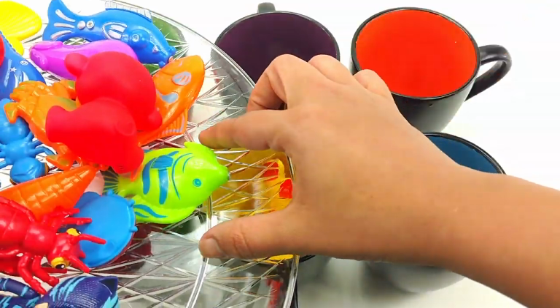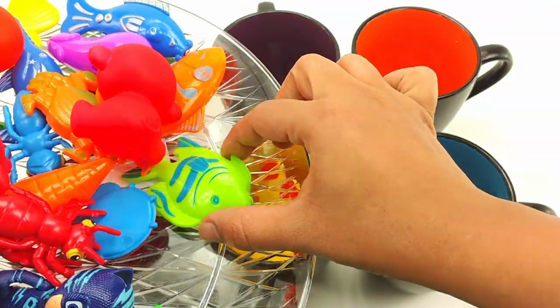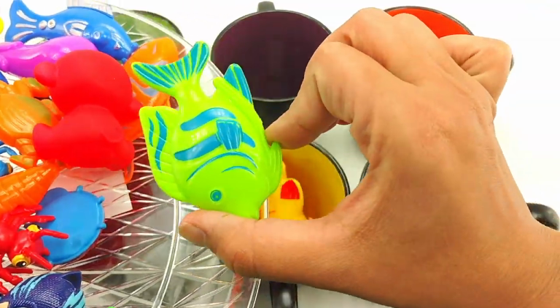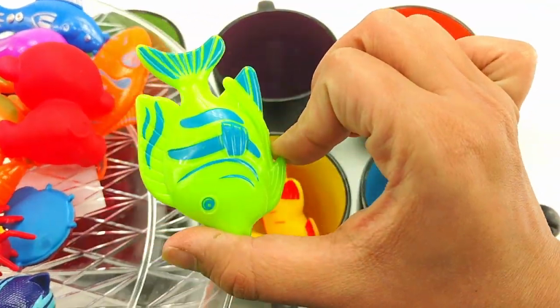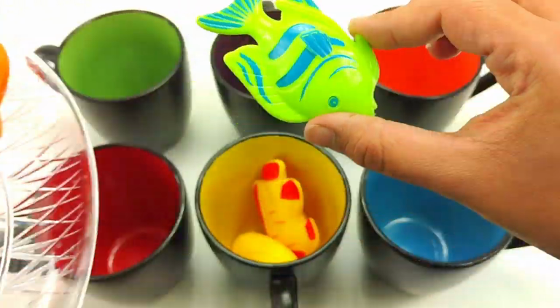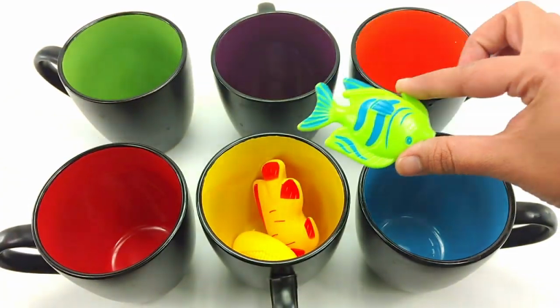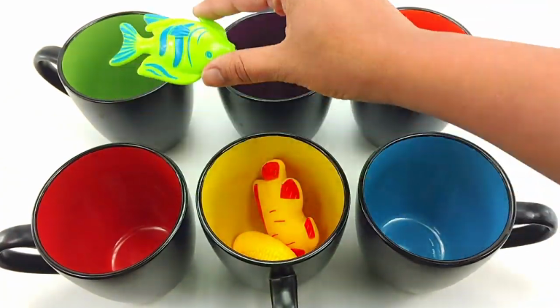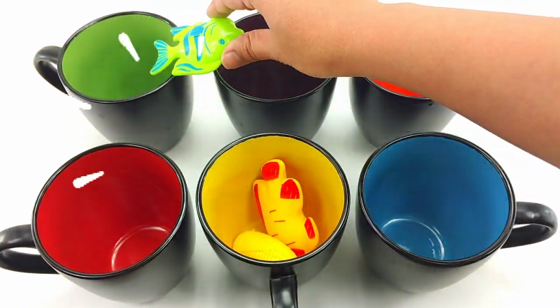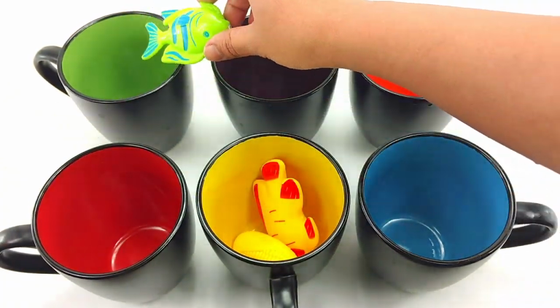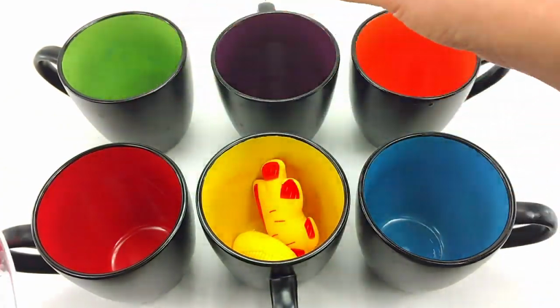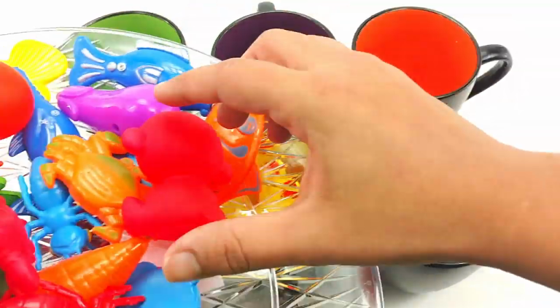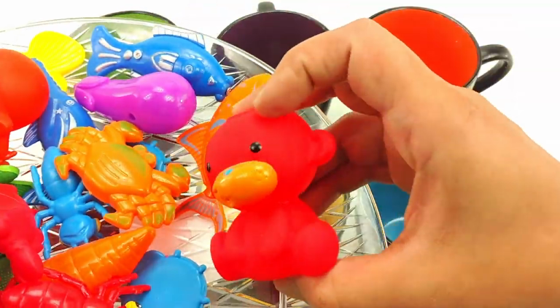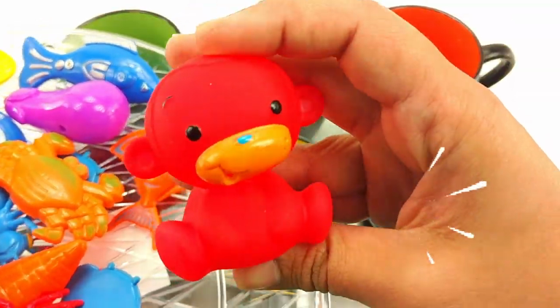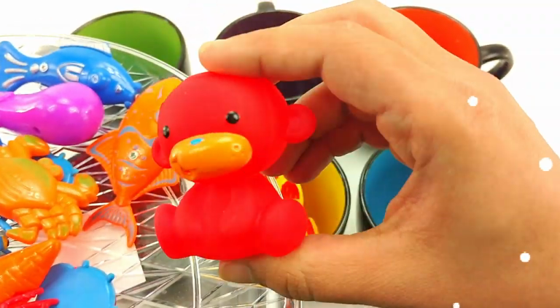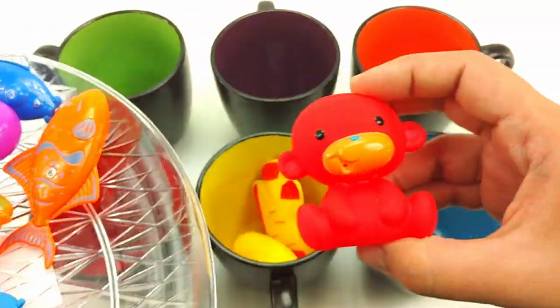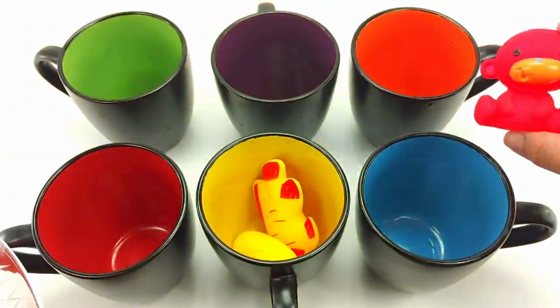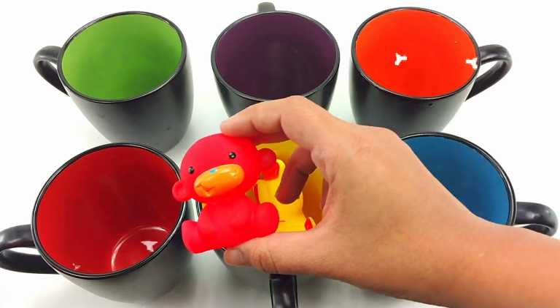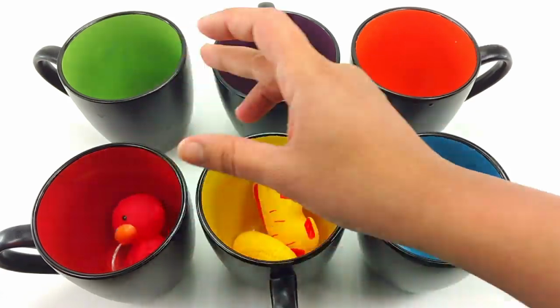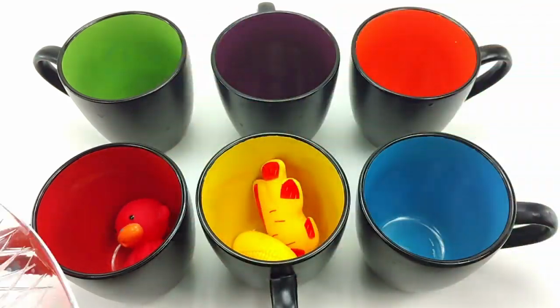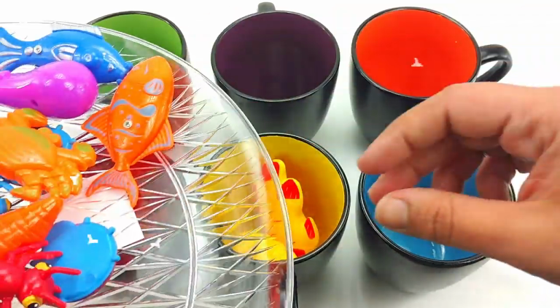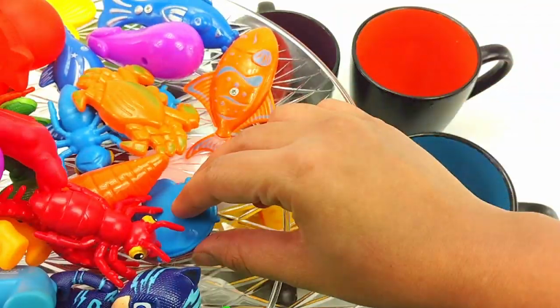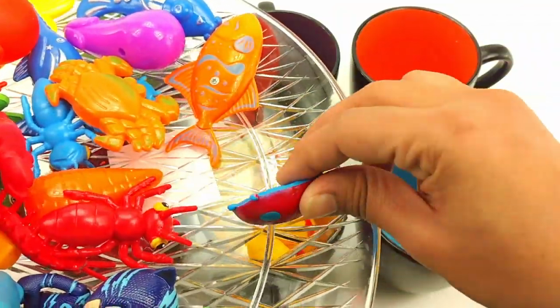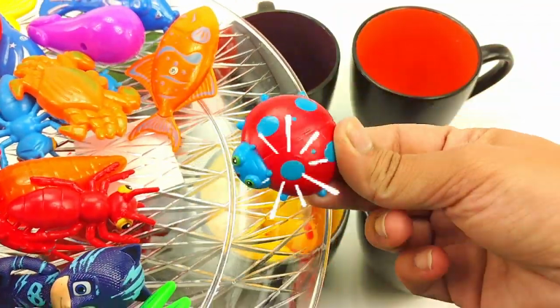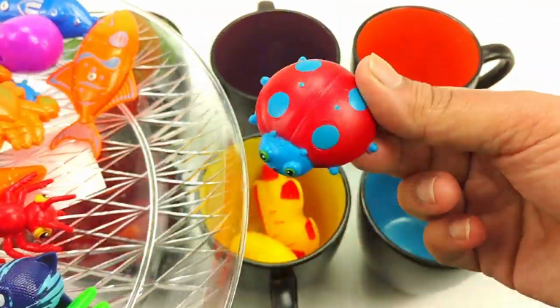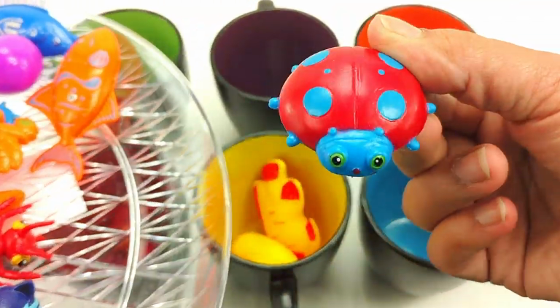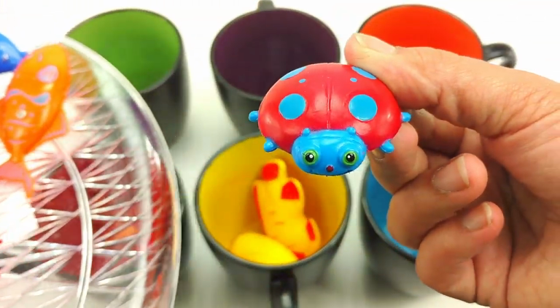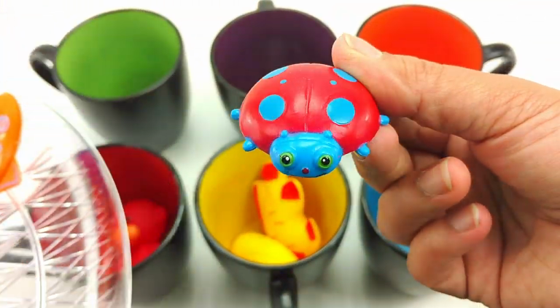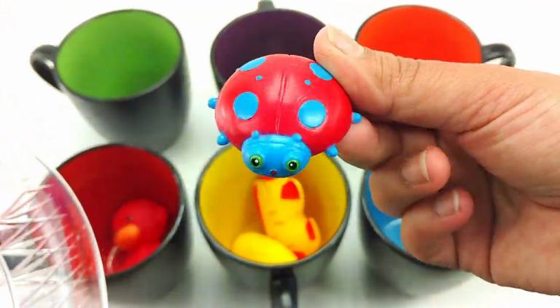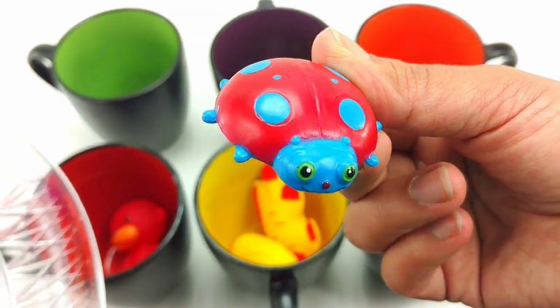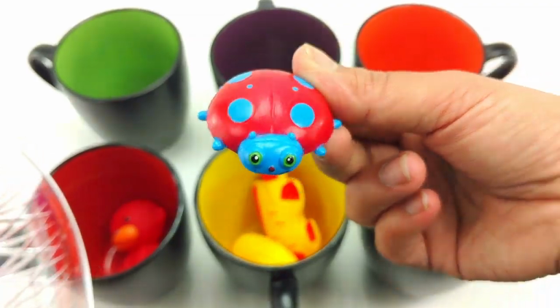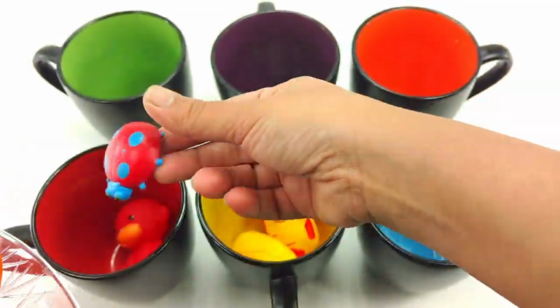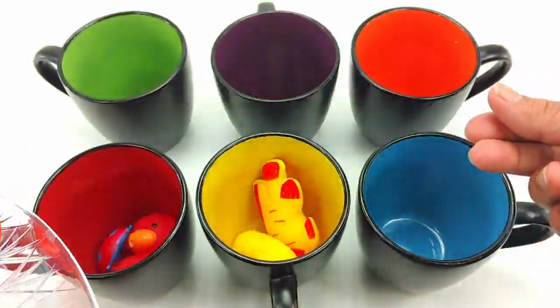Here we have a green fishy. This is green. This is a red monkey. It goes in the red jar. Here we have a red bug. A red ladybug. Goes in the red.